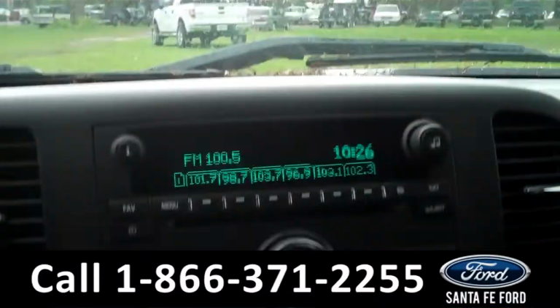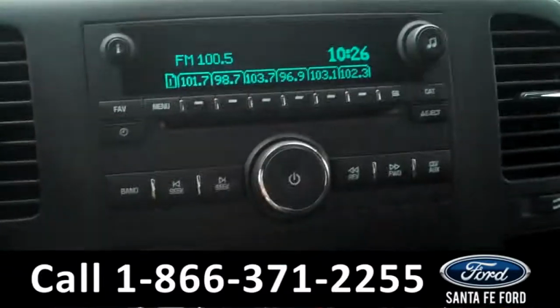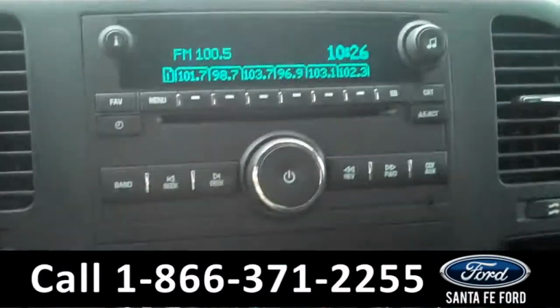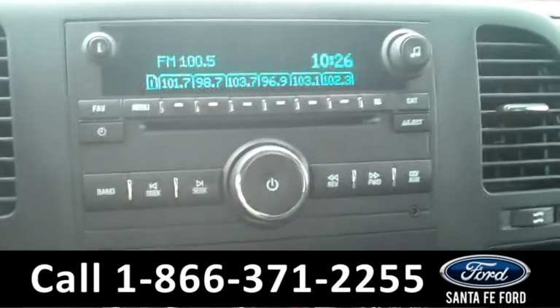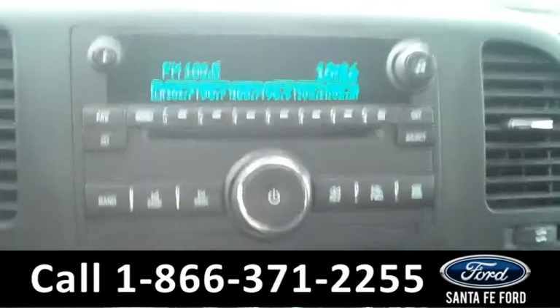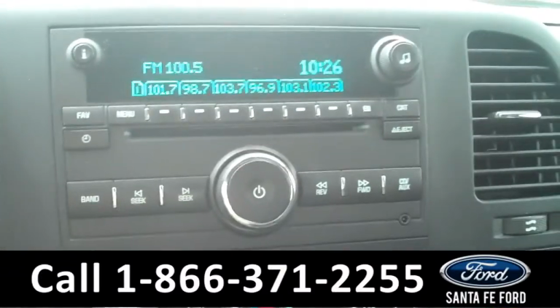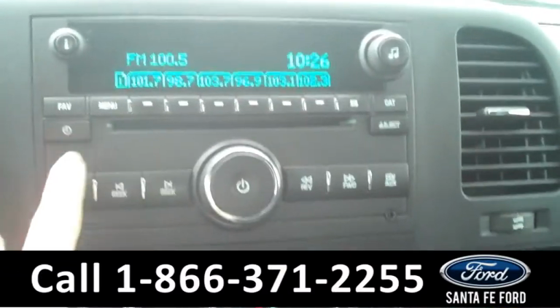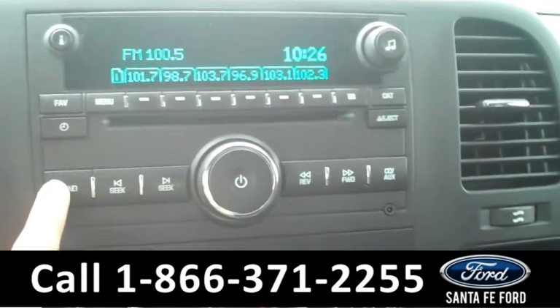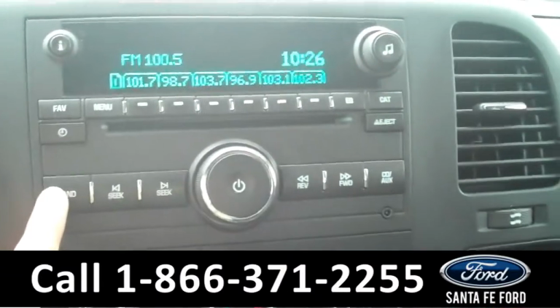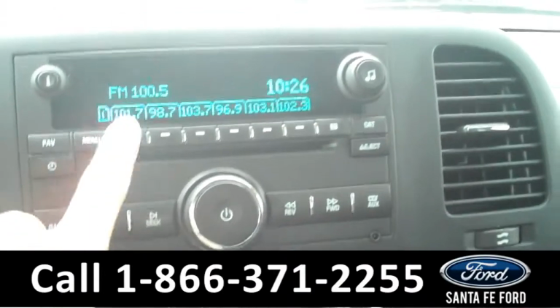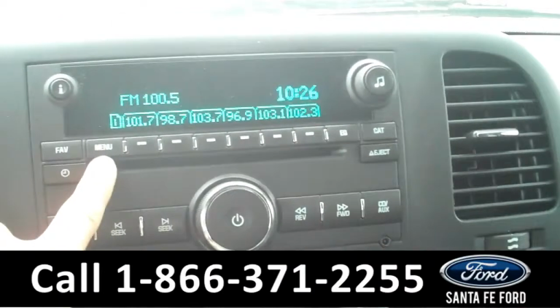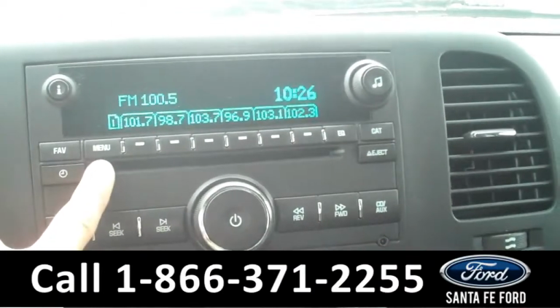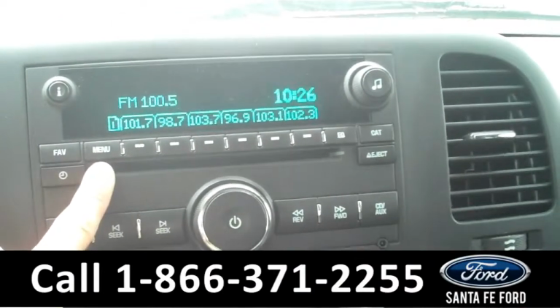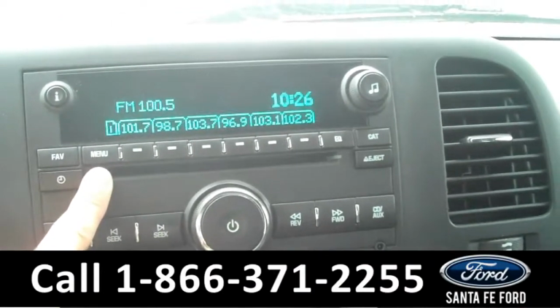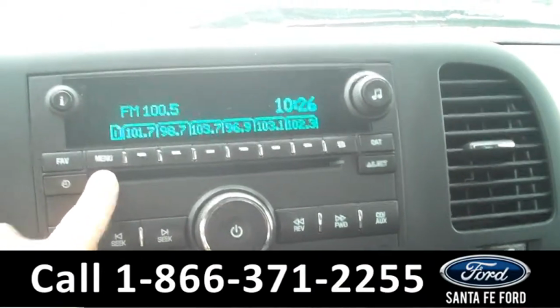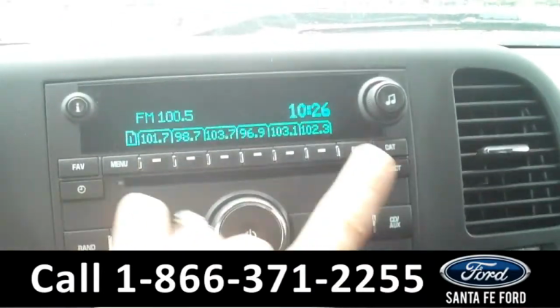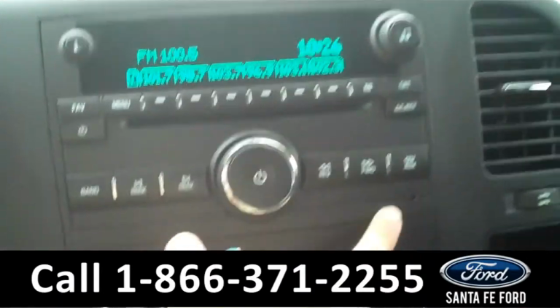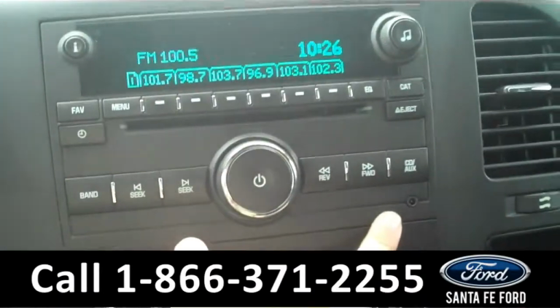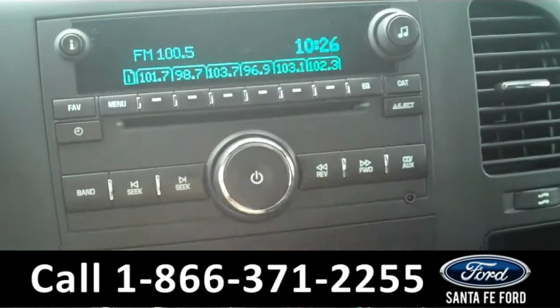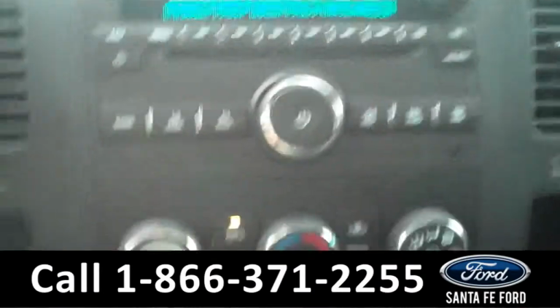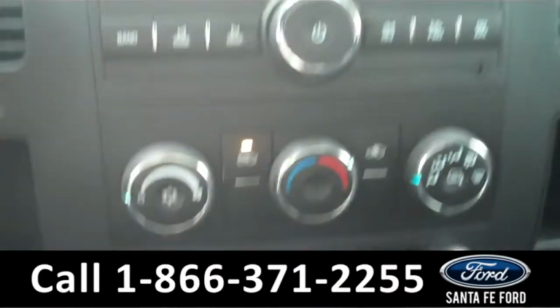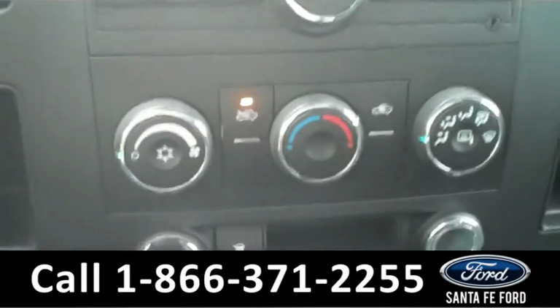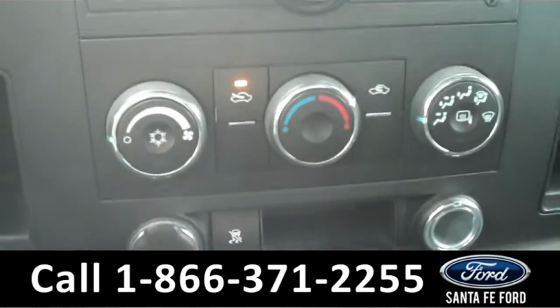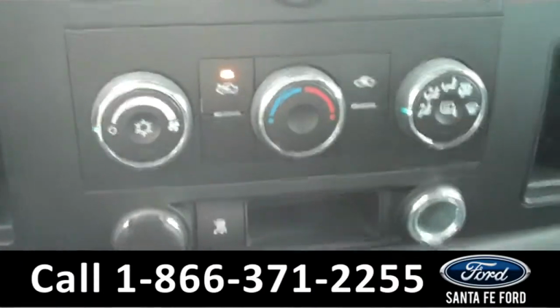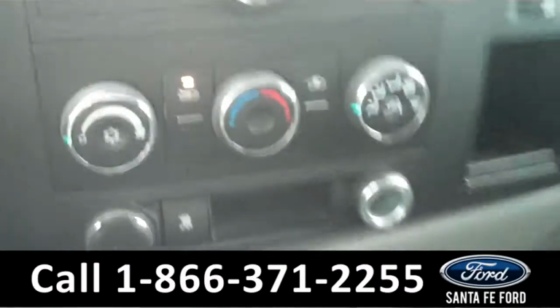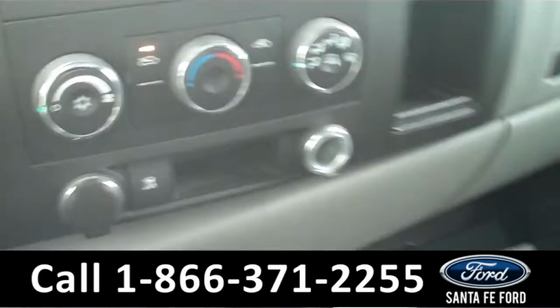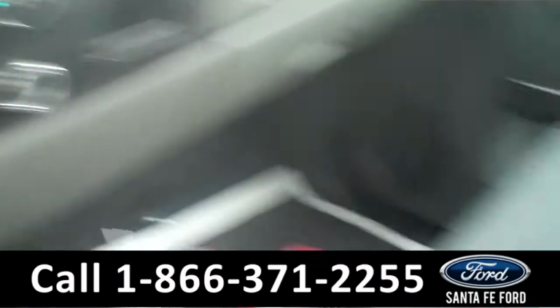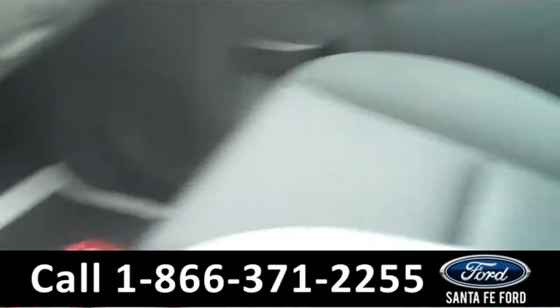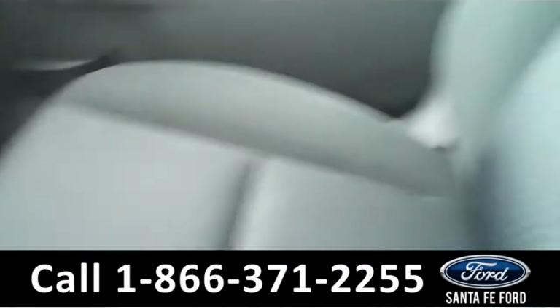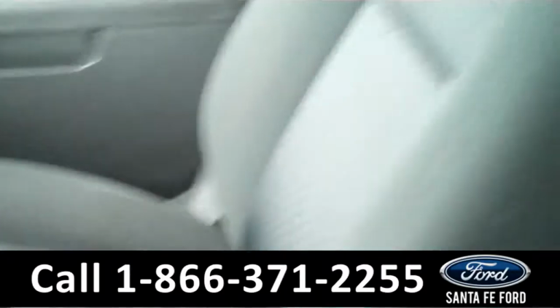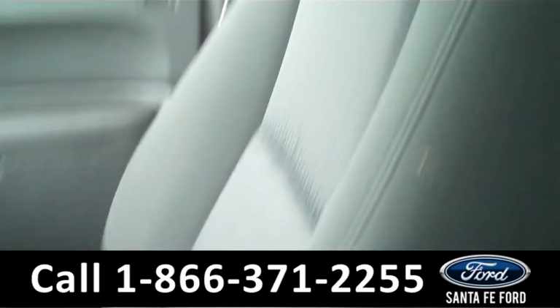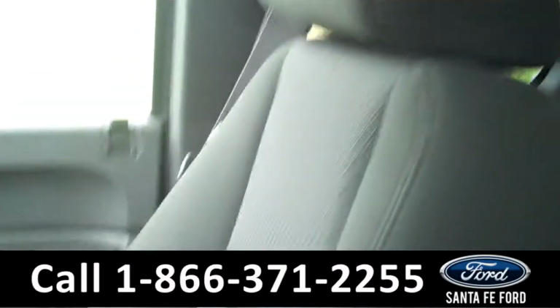The media center has a digital display with AM FM radio, a CD changer with MP3 capabilities, and an auxiliary port. There are the climate controls, and the seats are cloth.